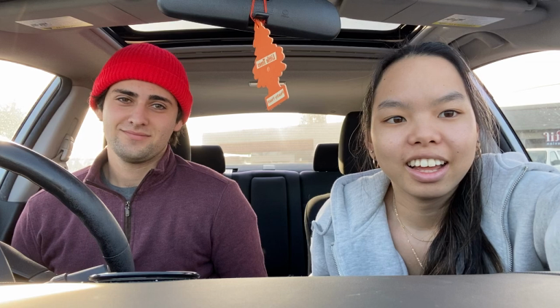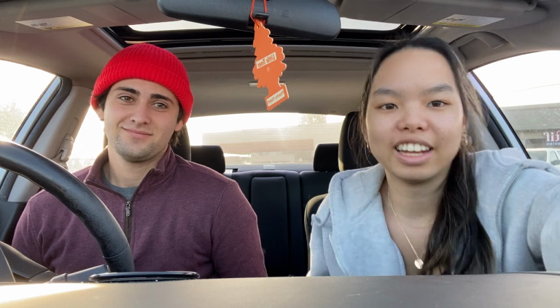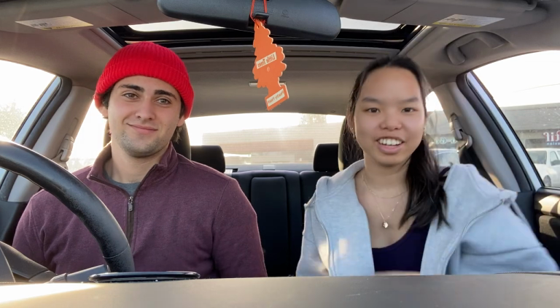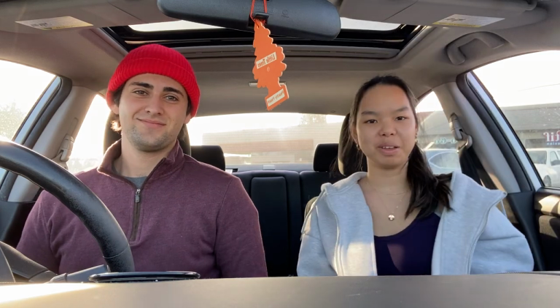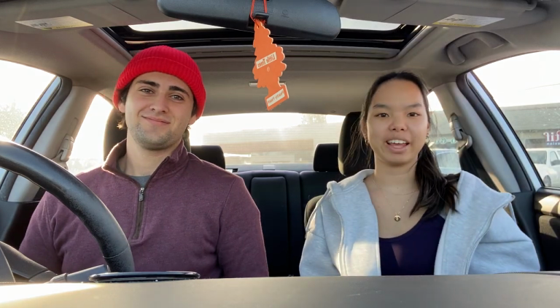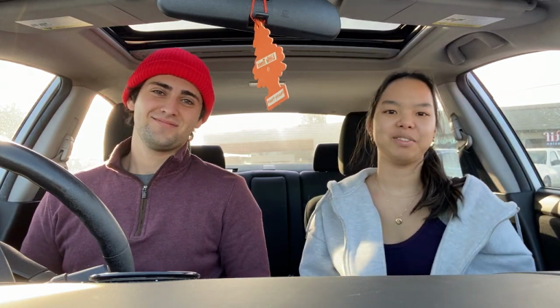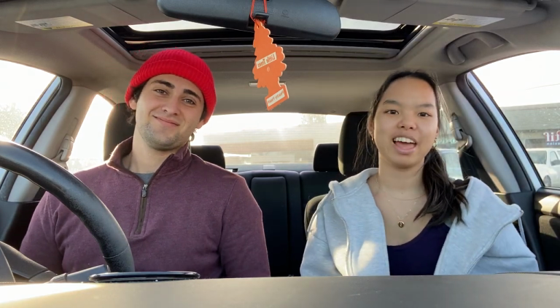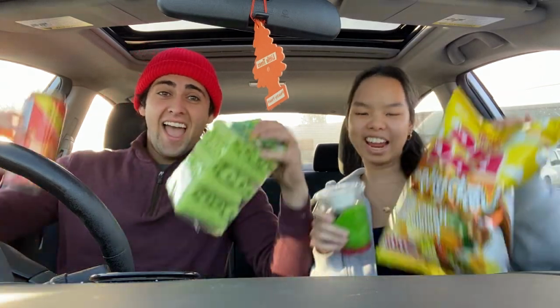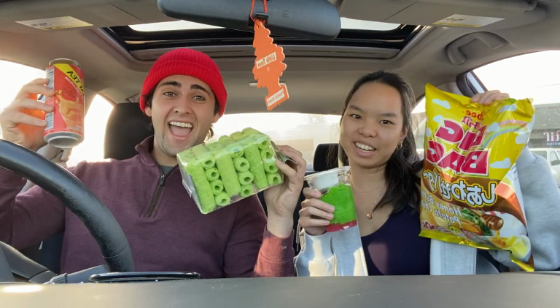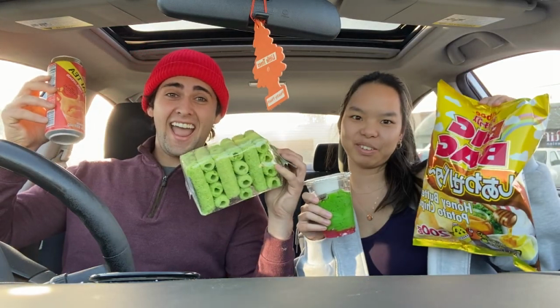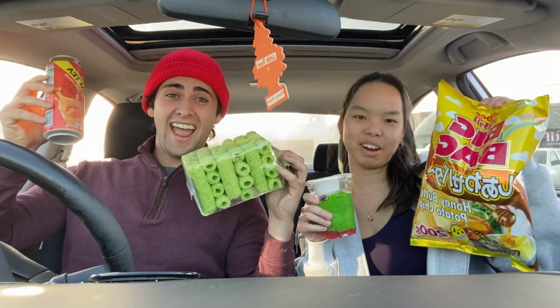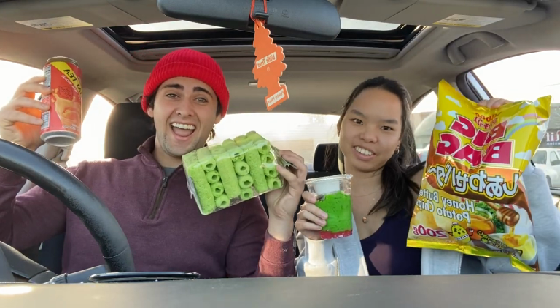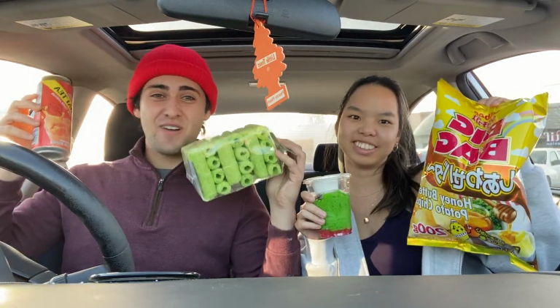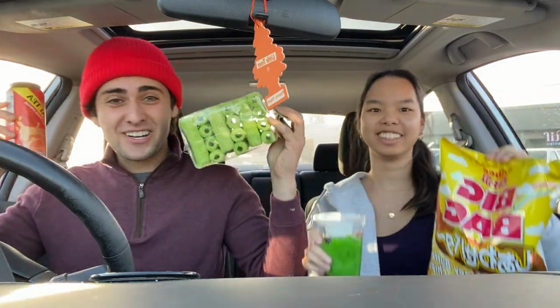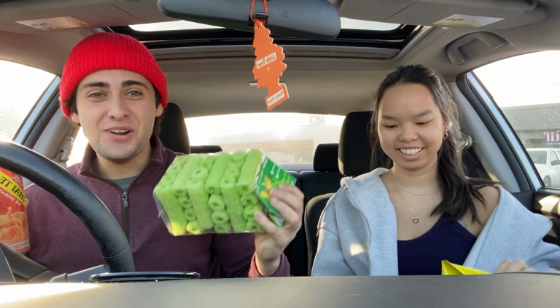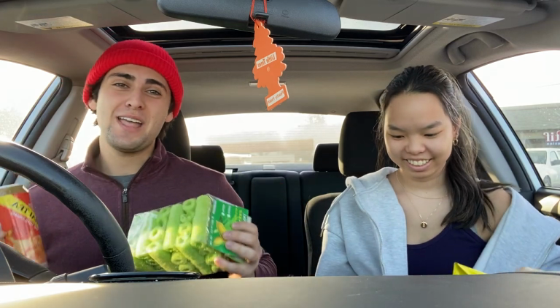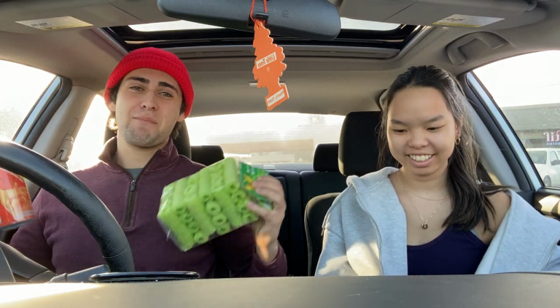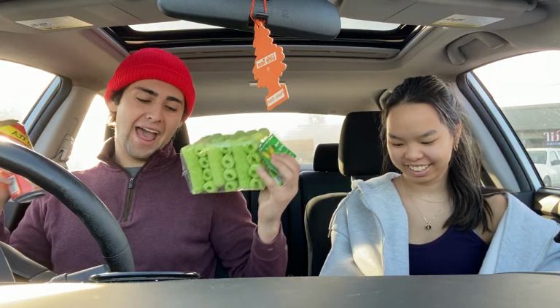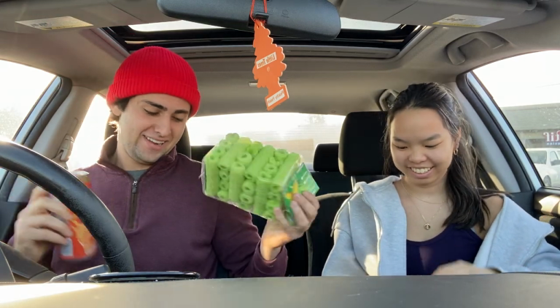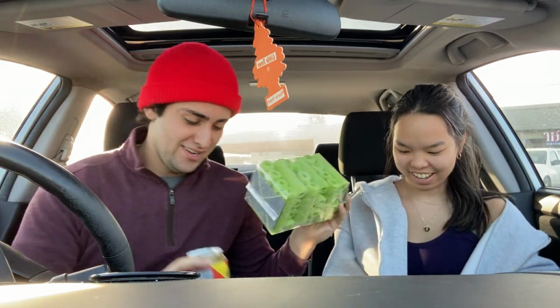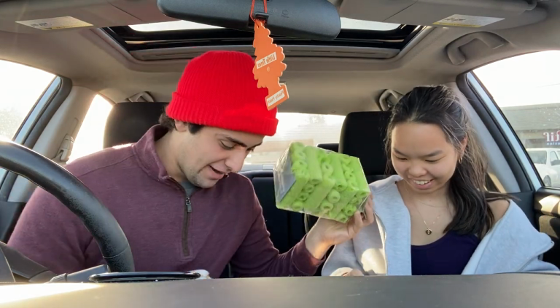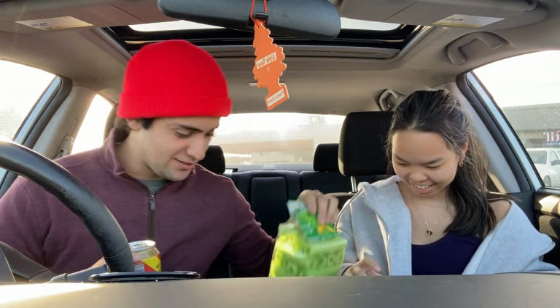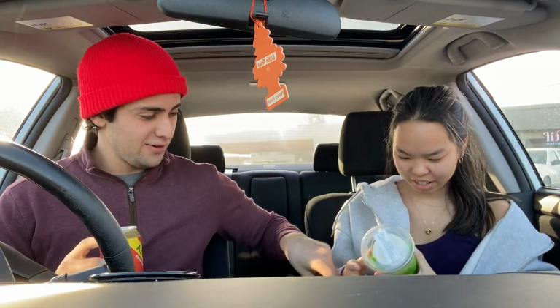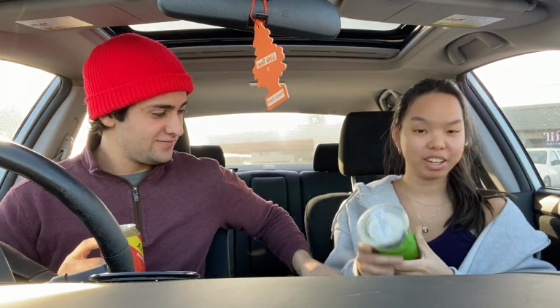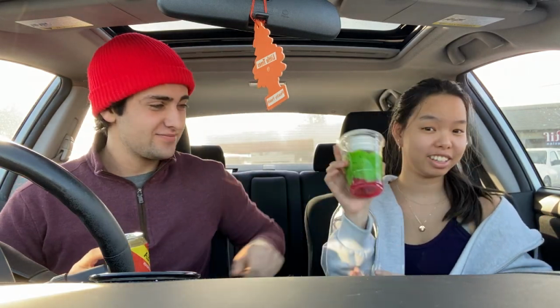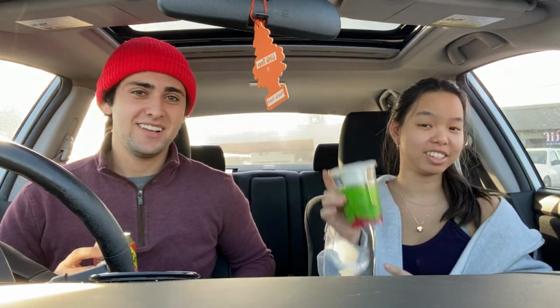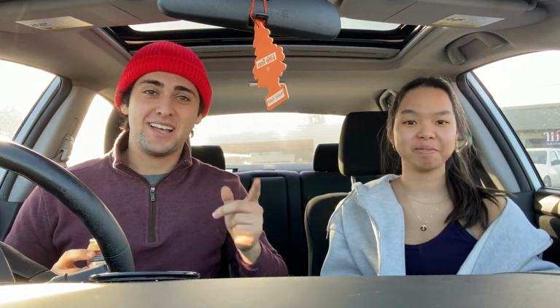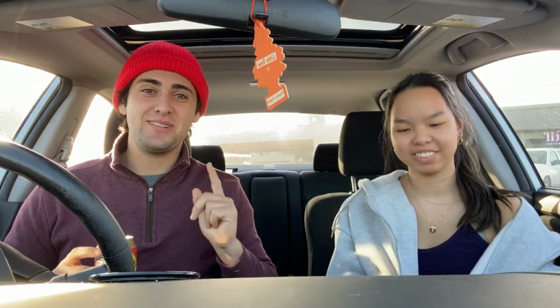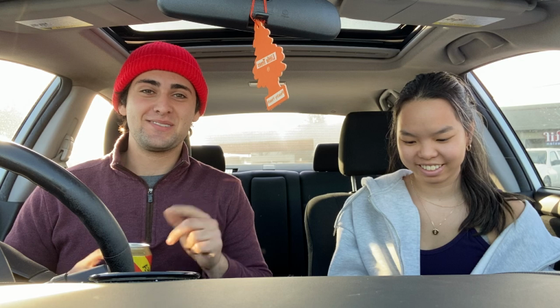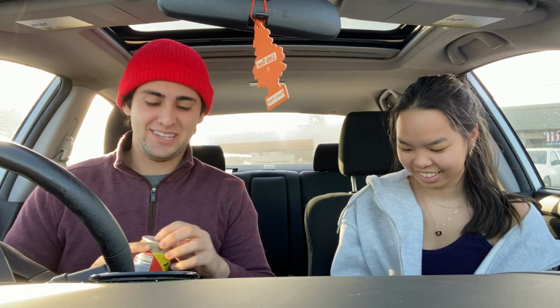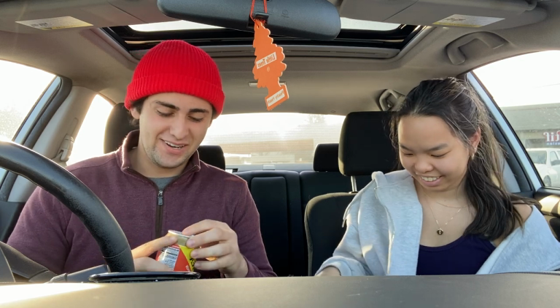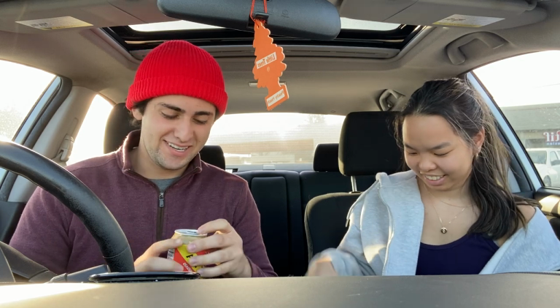It is Dante and Sophia back at it with Asian Snacks Review Part 2. We're back for some more, and we got some interesting and cool things for you guys today.